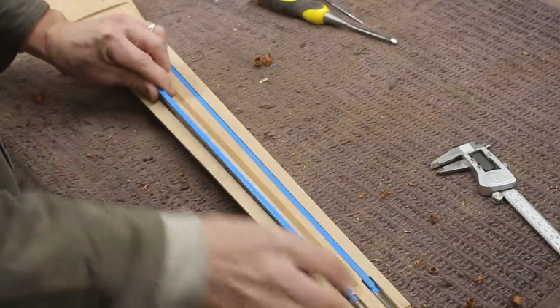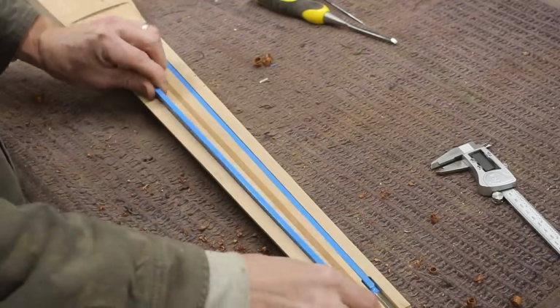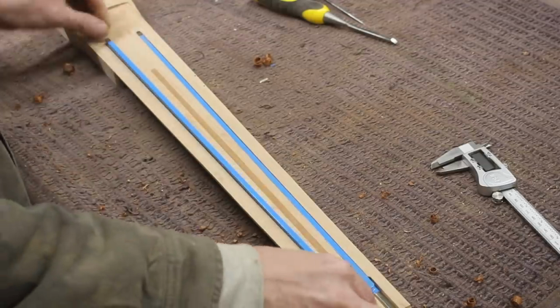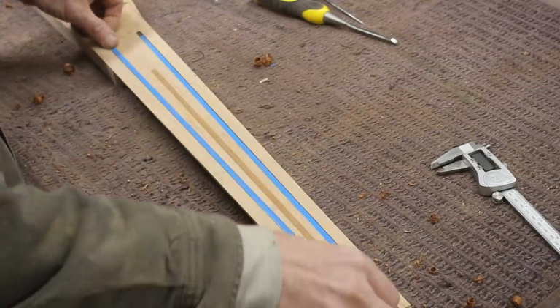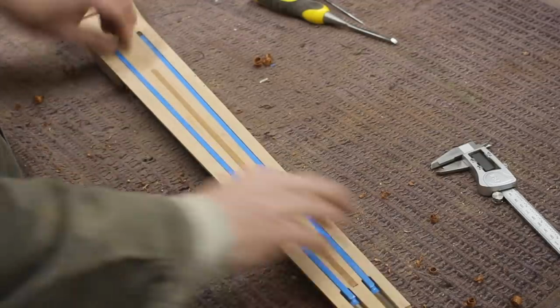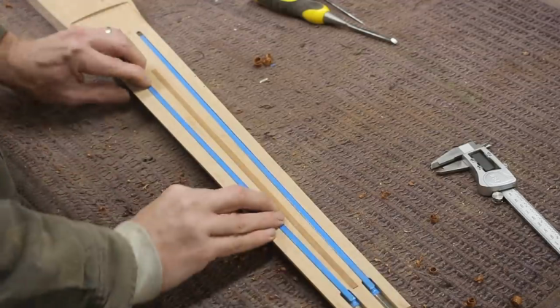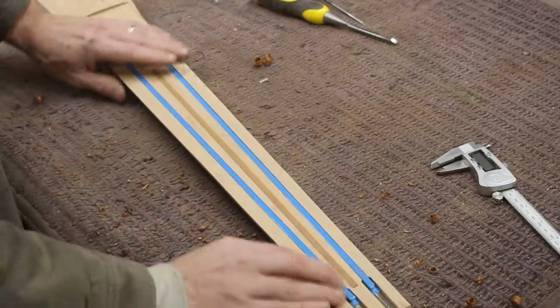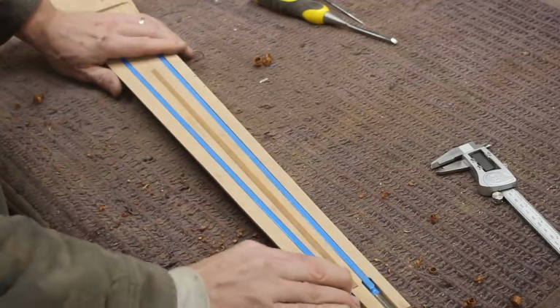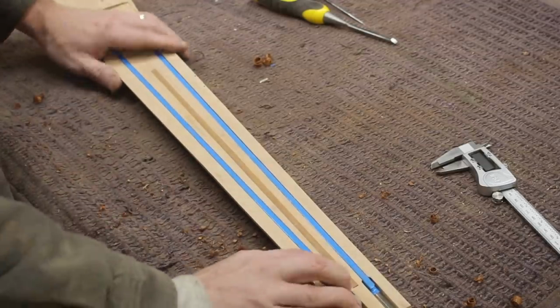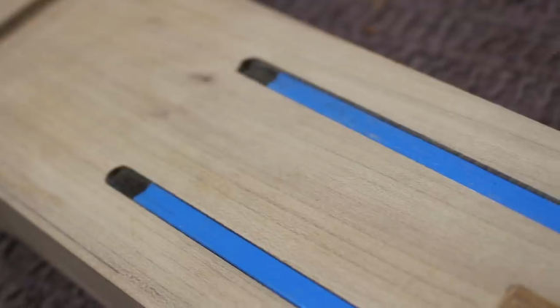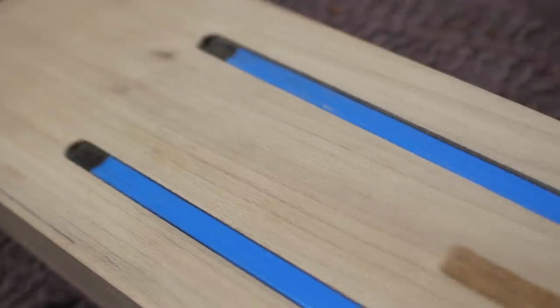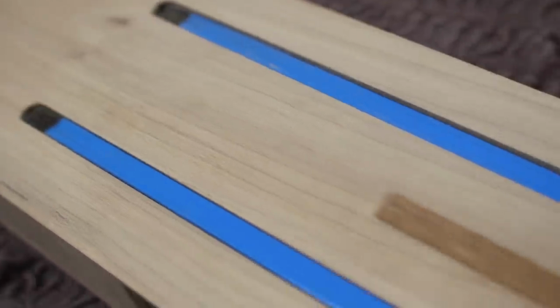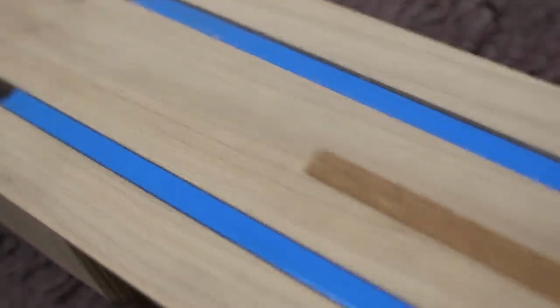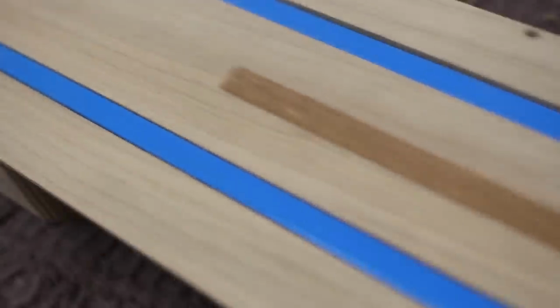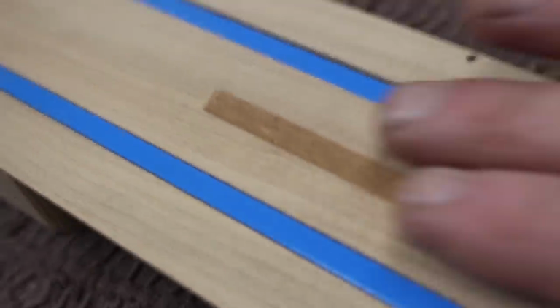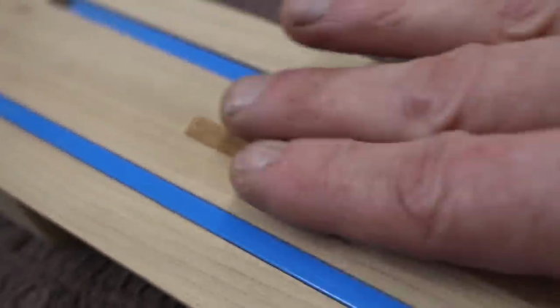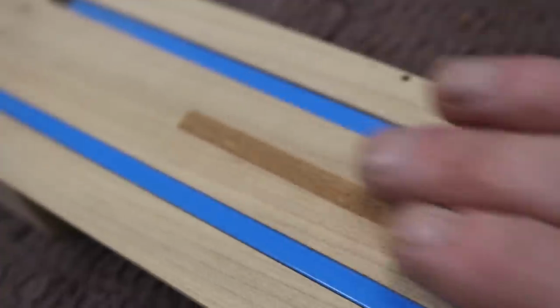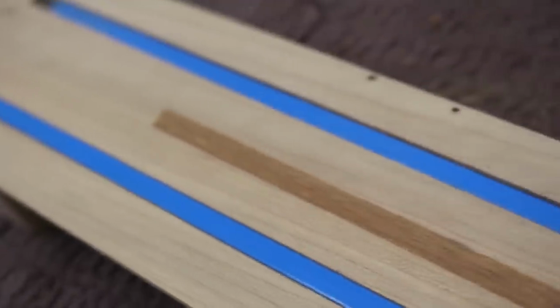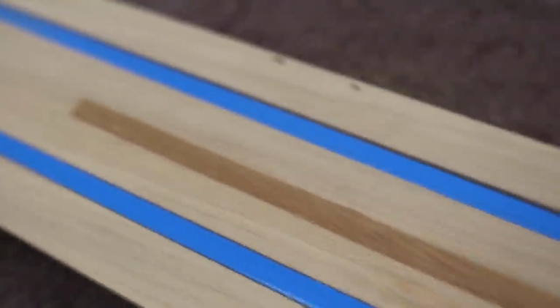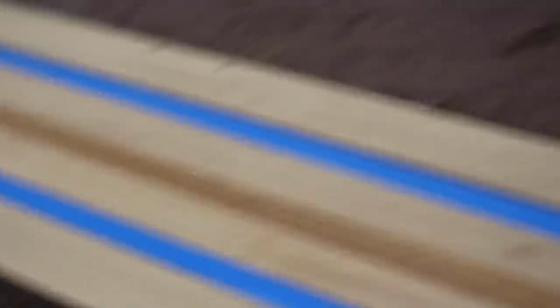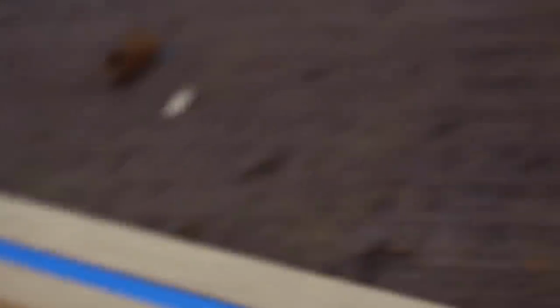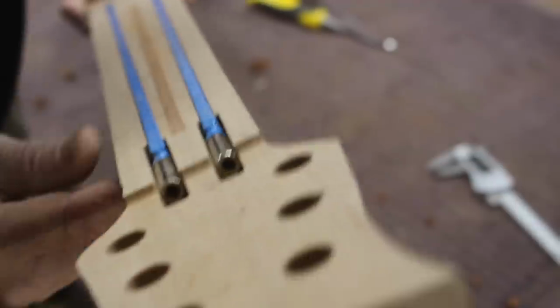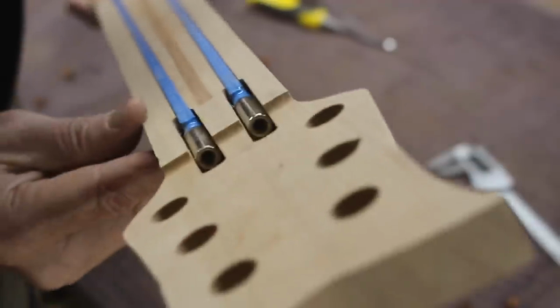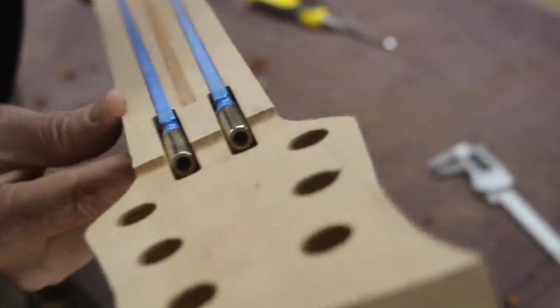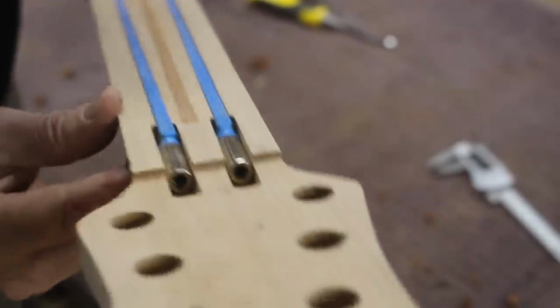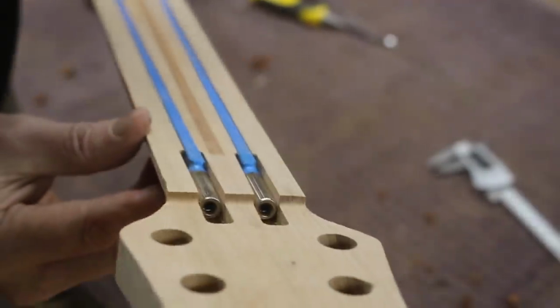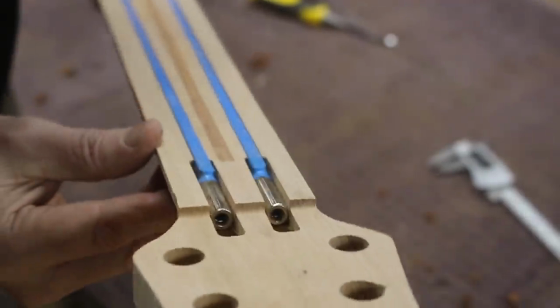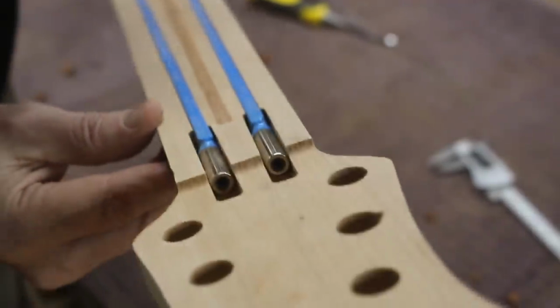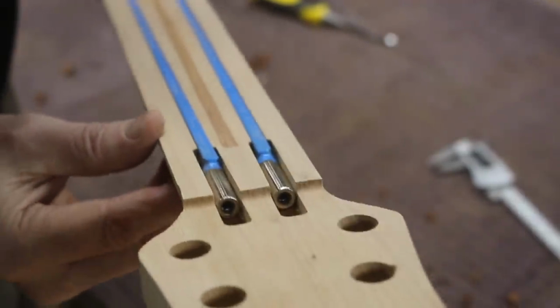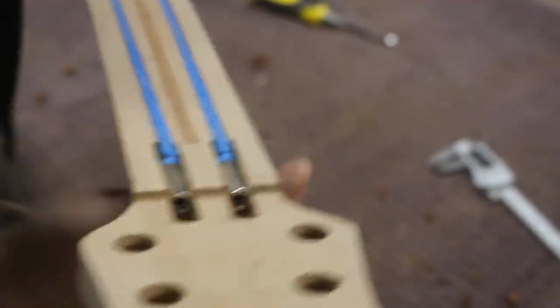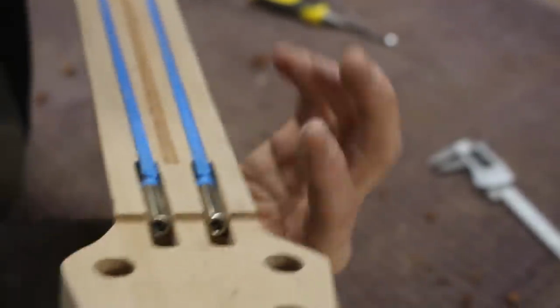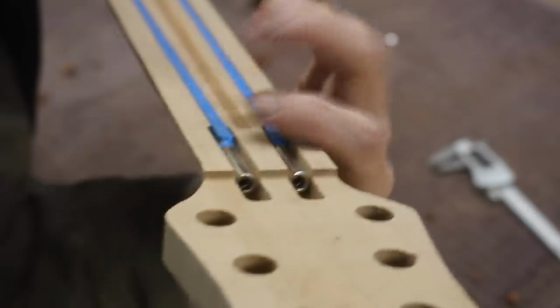This is also the first time I had ever played a six string bass and it's interesting. It's unique and it's totally different than a normal four string bass guitar — it's like a whole different instrument. I think I get it.